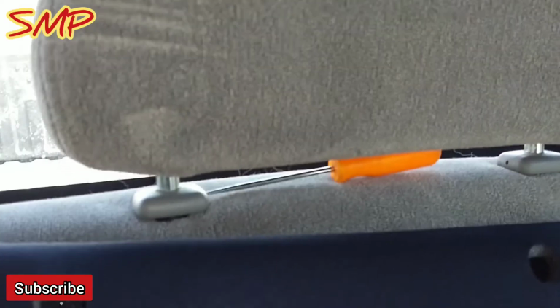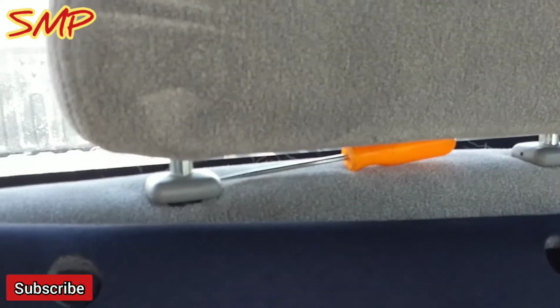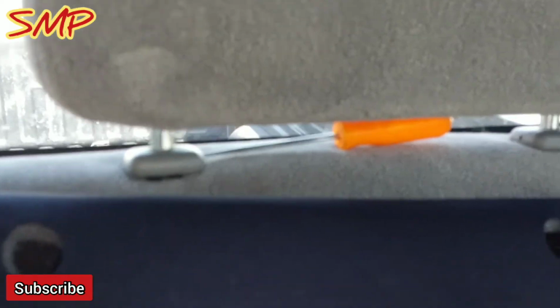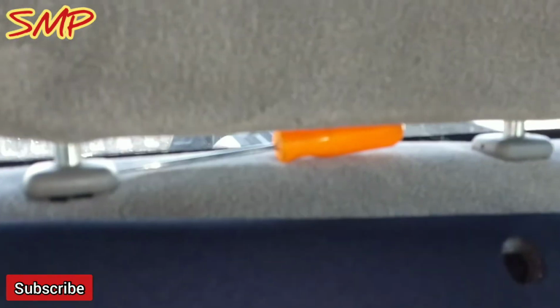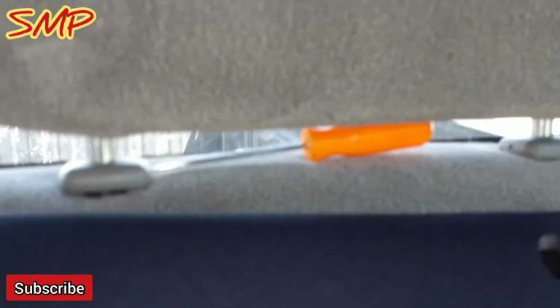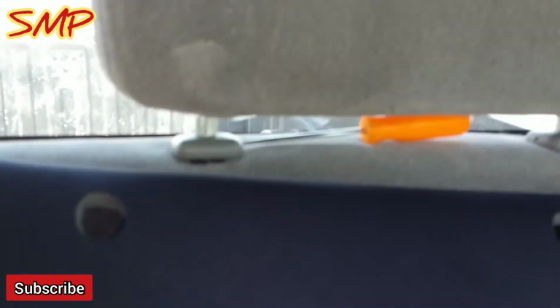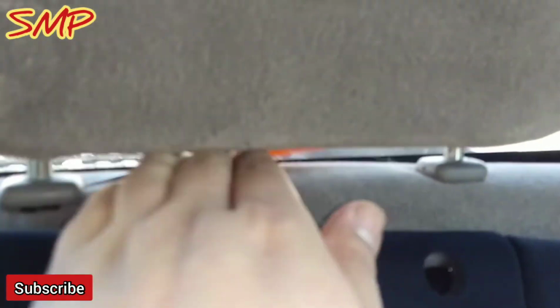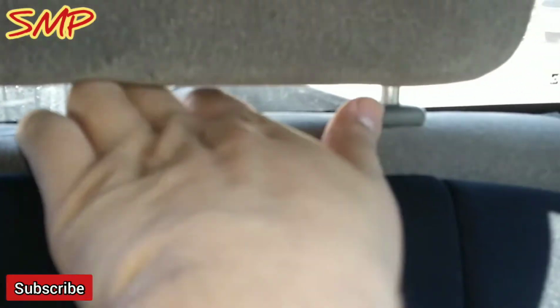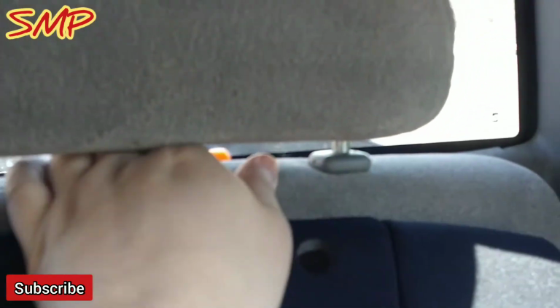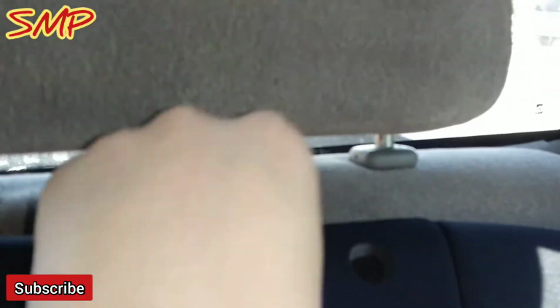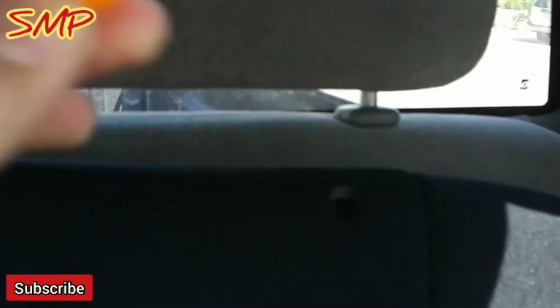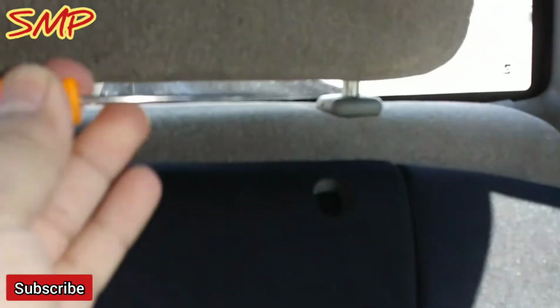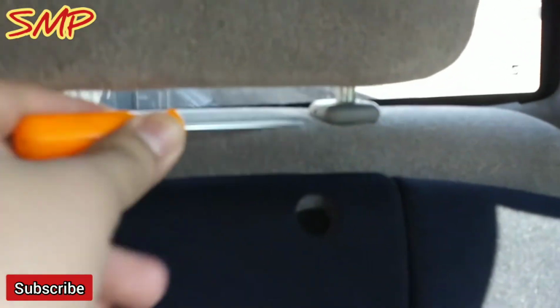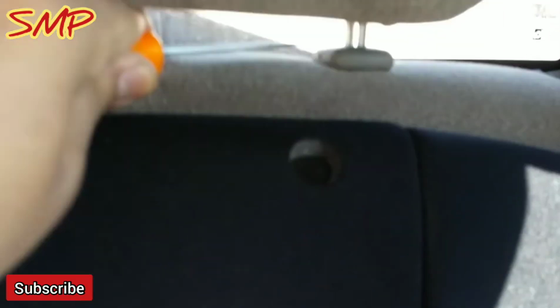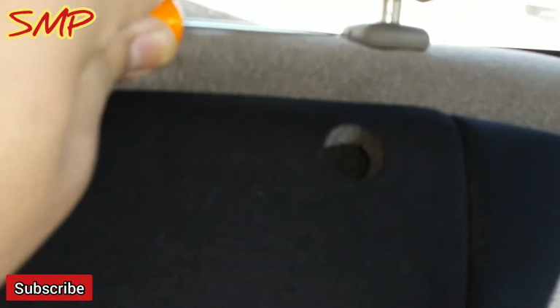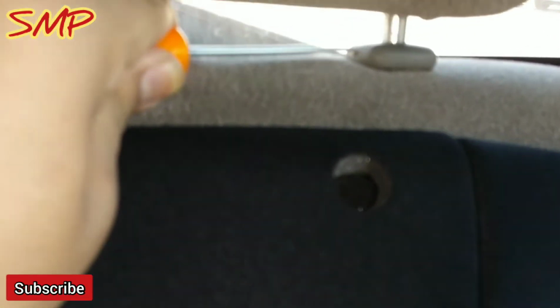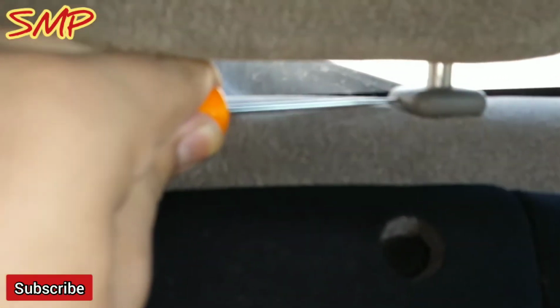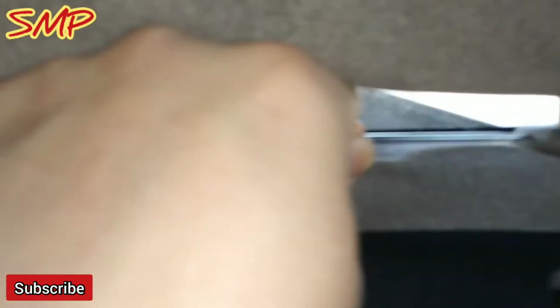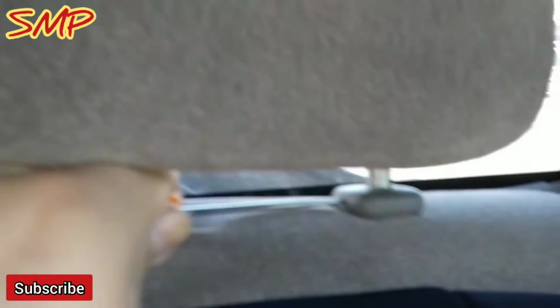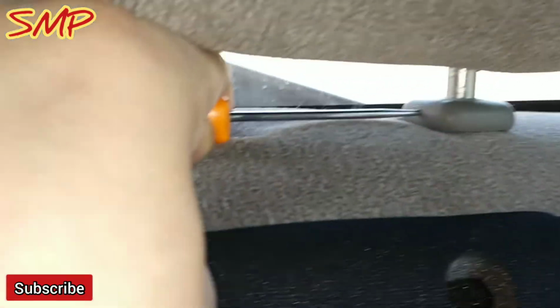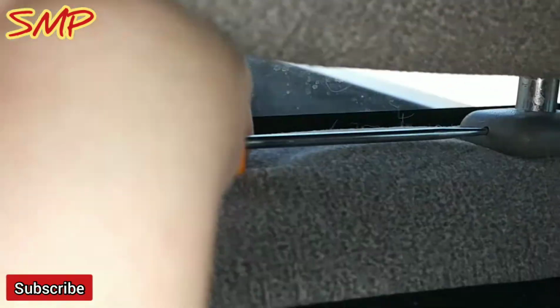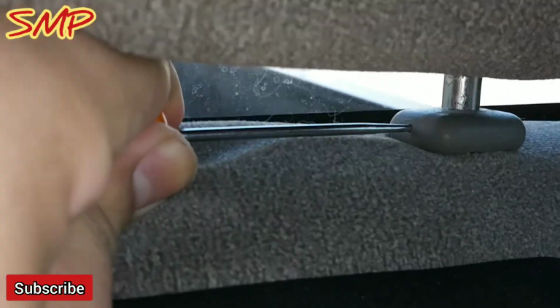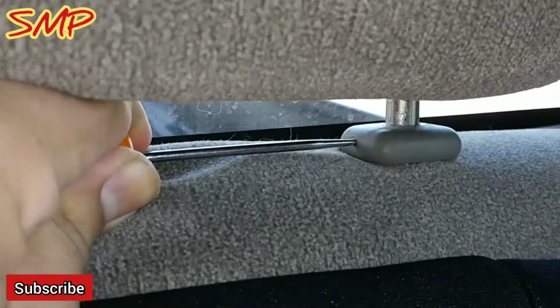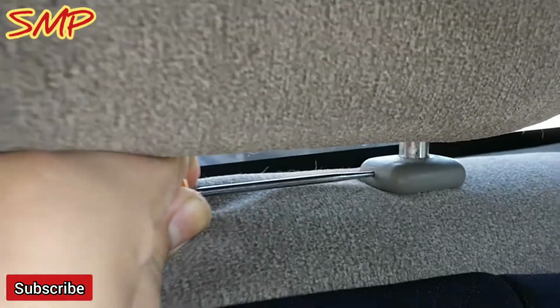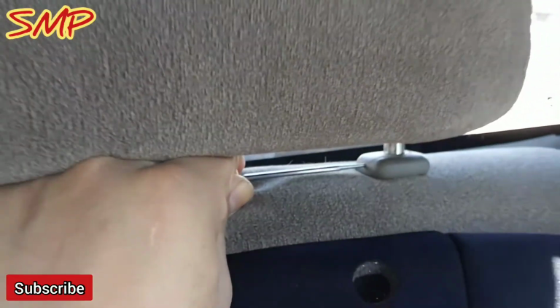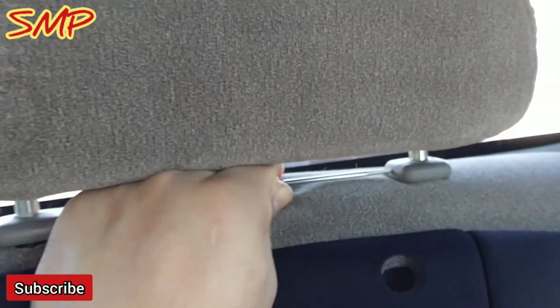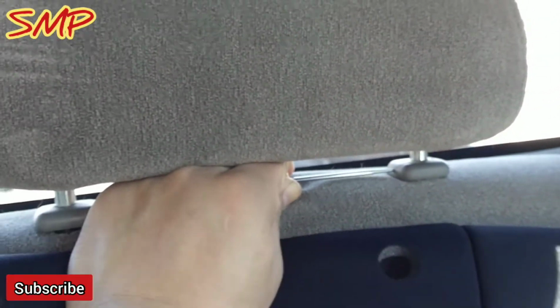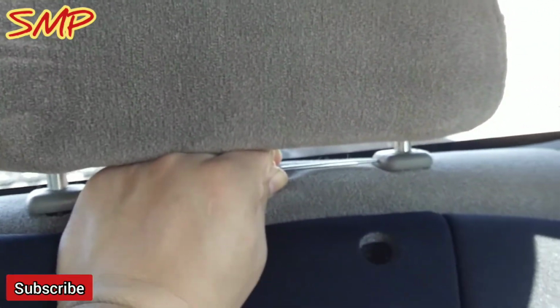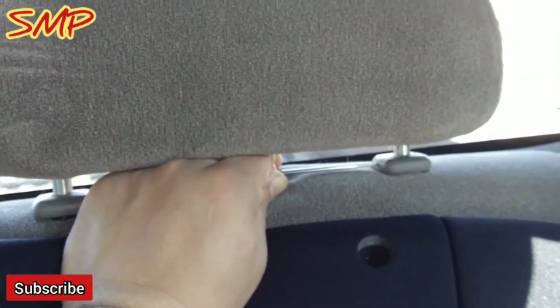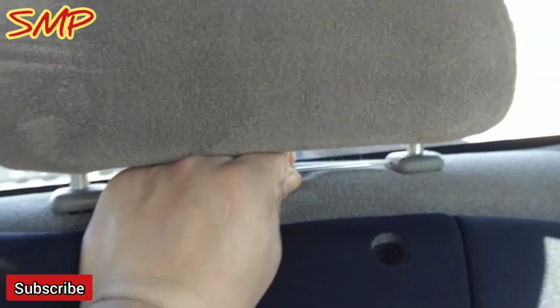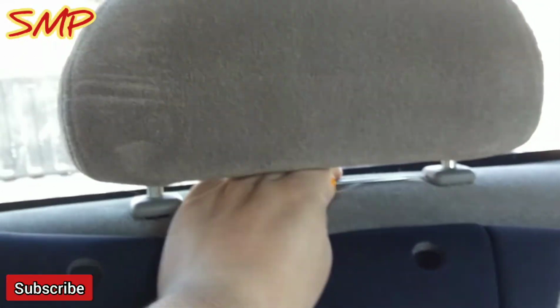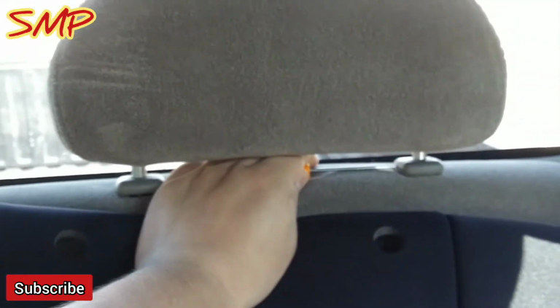By the way, you will need a pick. I get these from Harbor Freight, so they're extremely inexpensive and they fit perfectly fine on the Silverado holes here so you can take out the headrest. You'll have to do this on all the headrests — driver, passenger, and rears.